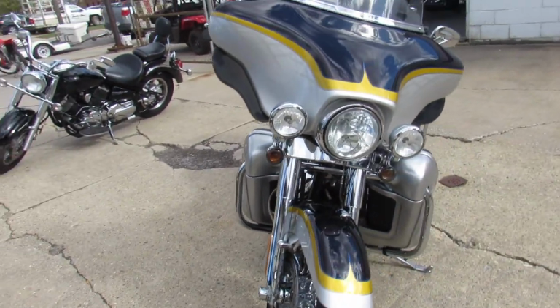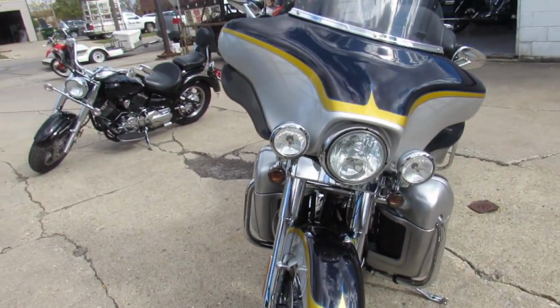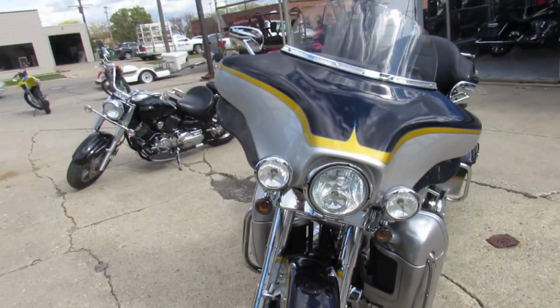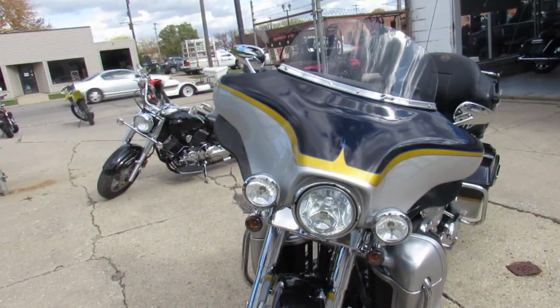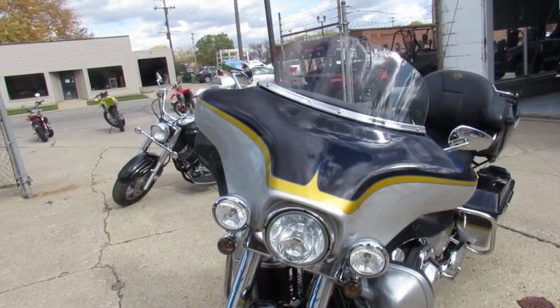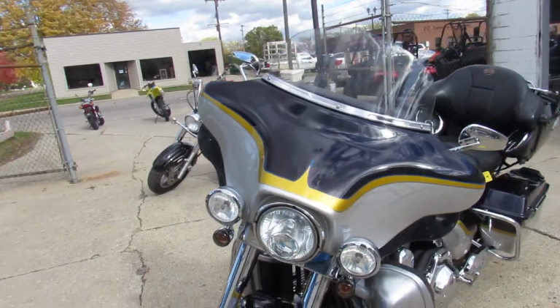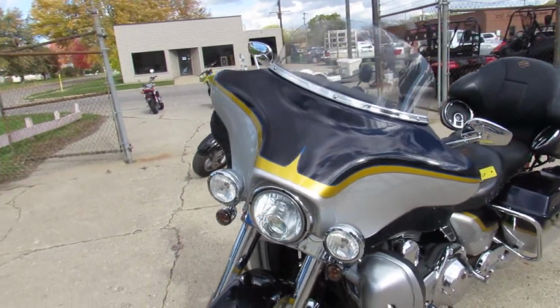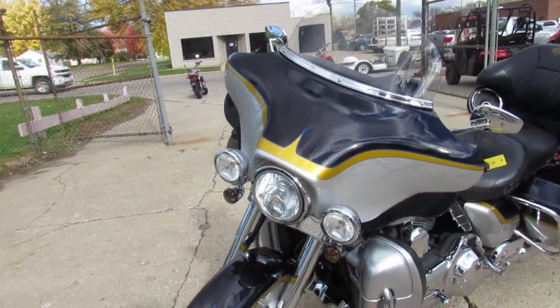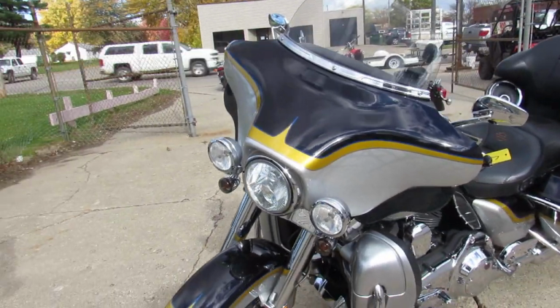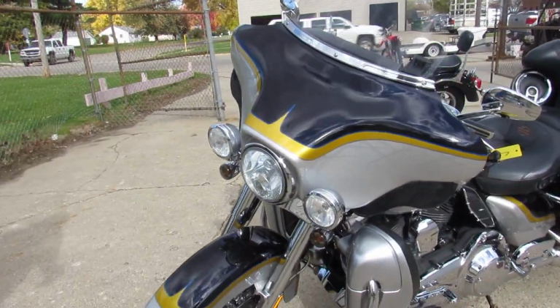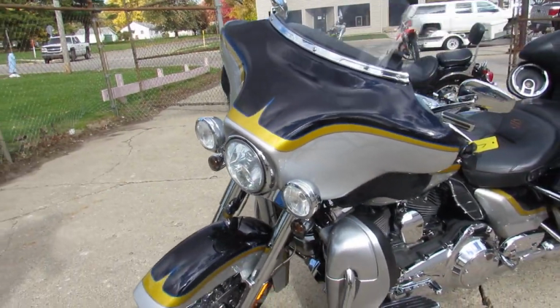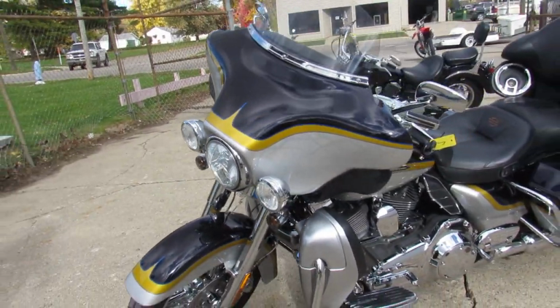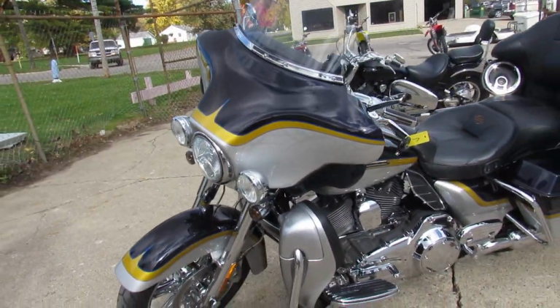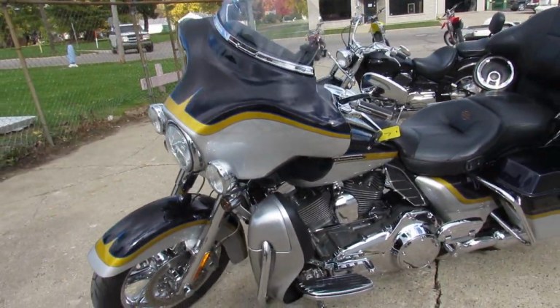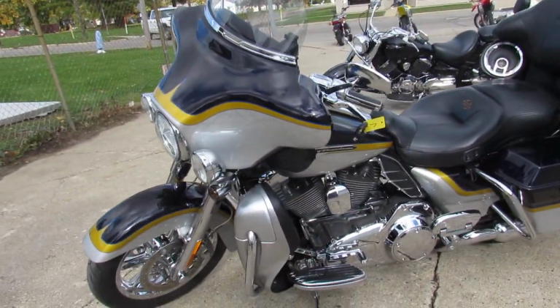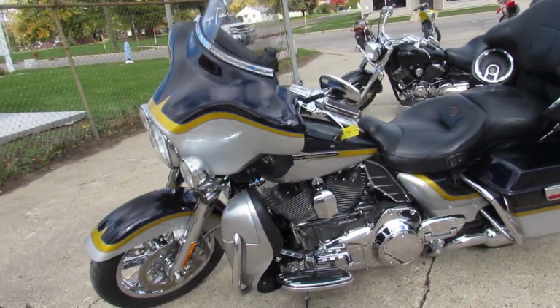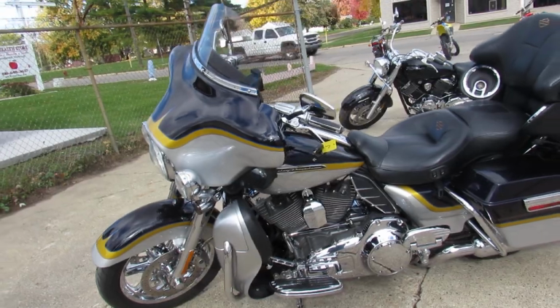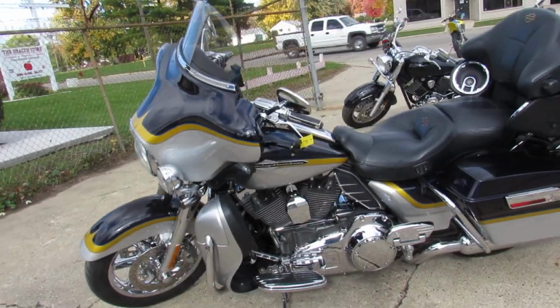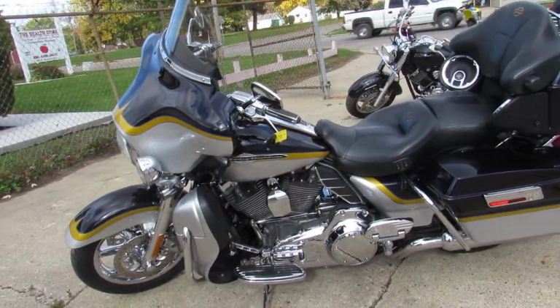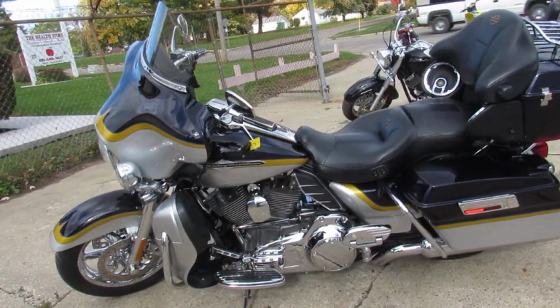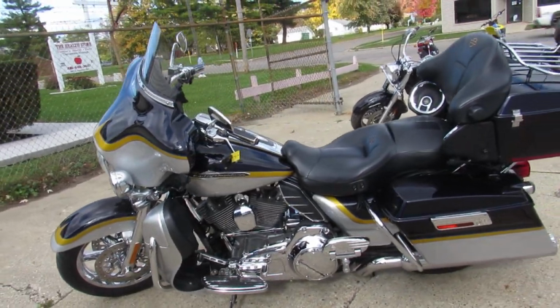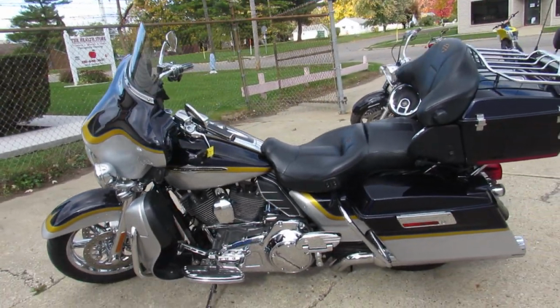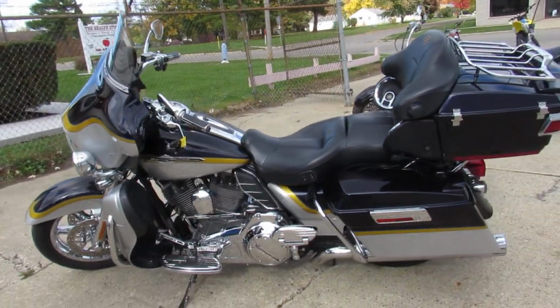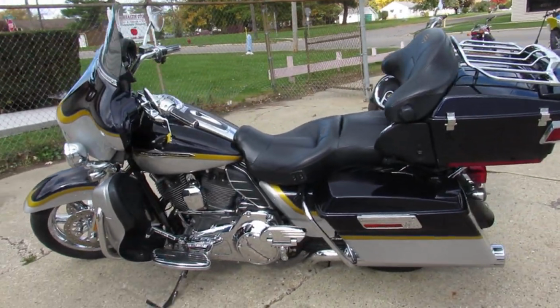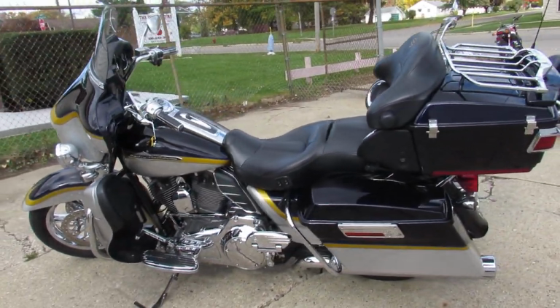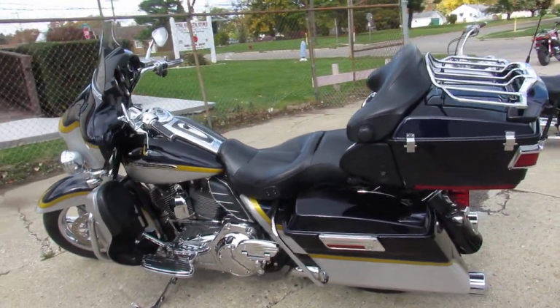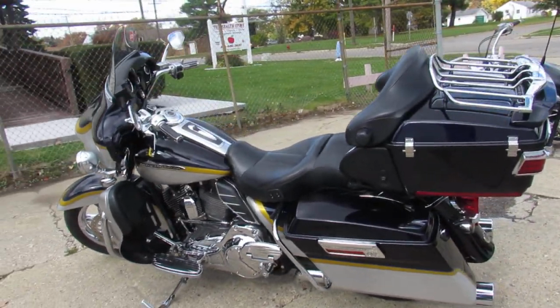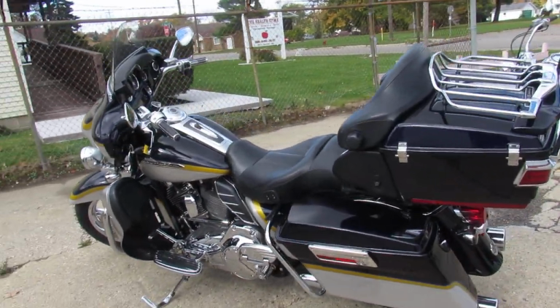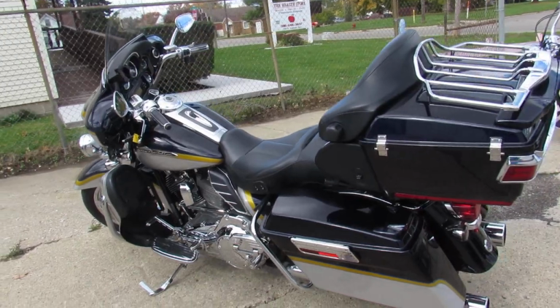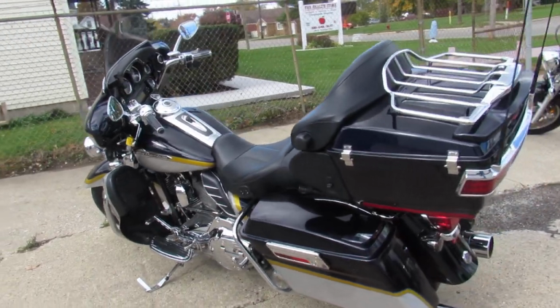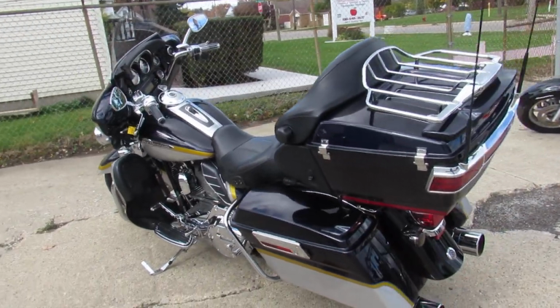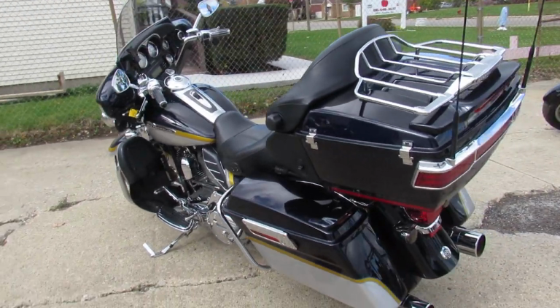This one here is a 2012 Screaming Eagle CVO Electroglide for sale. It's got the 110 cubic inch motor, sharp sapphire and sterling silver paint — it shines like new.